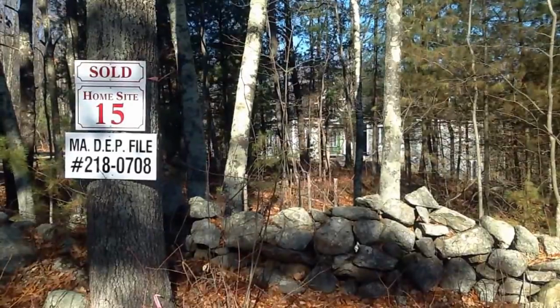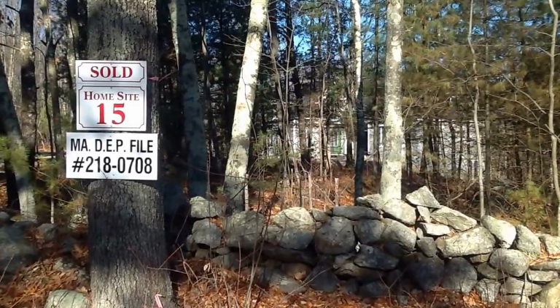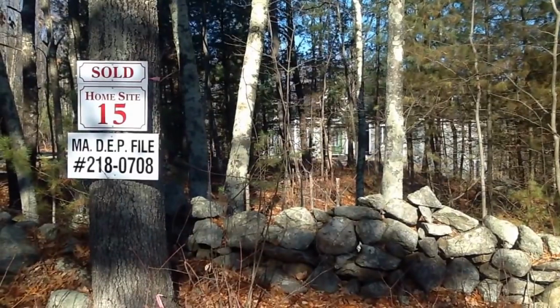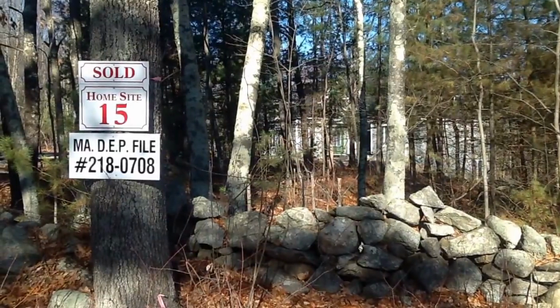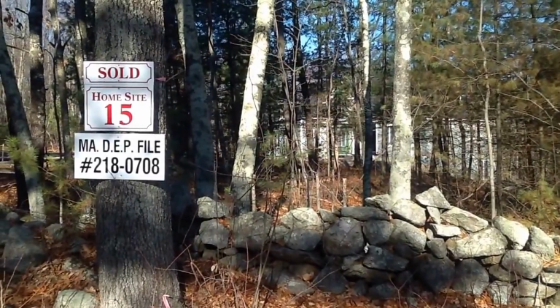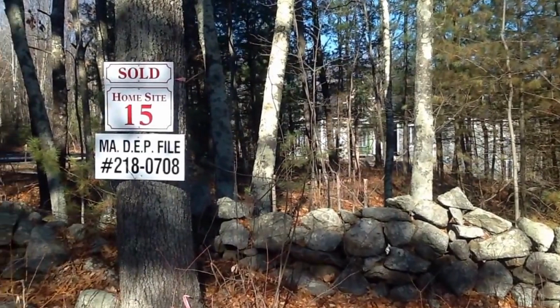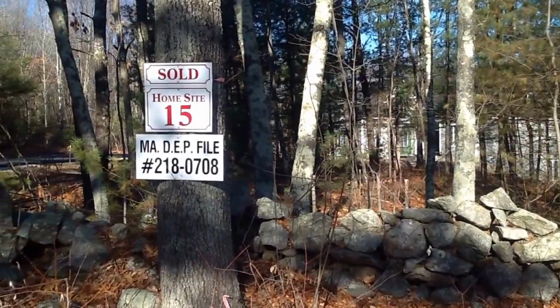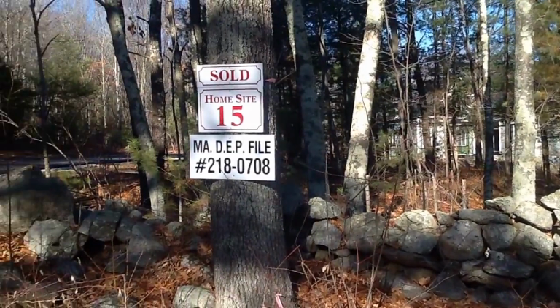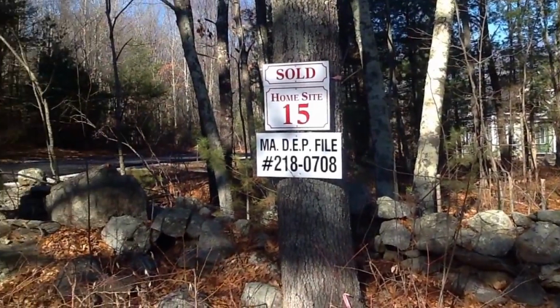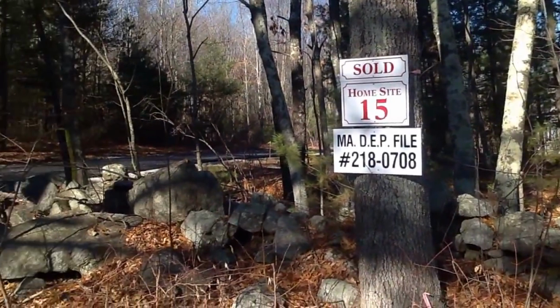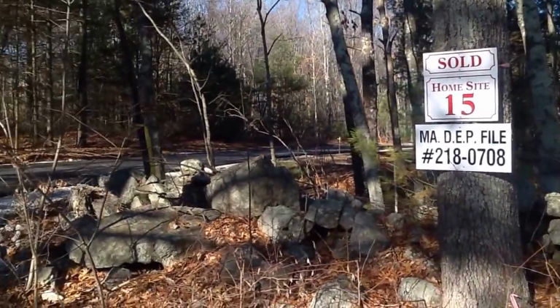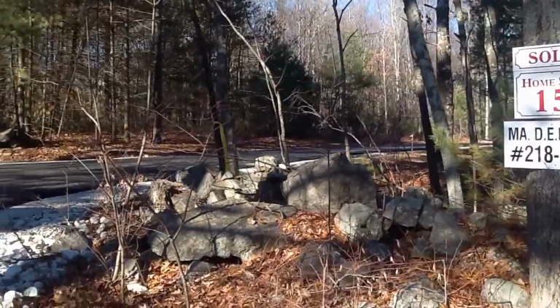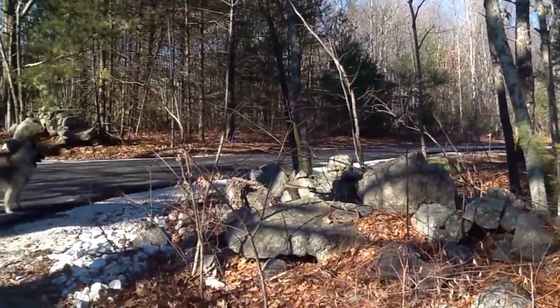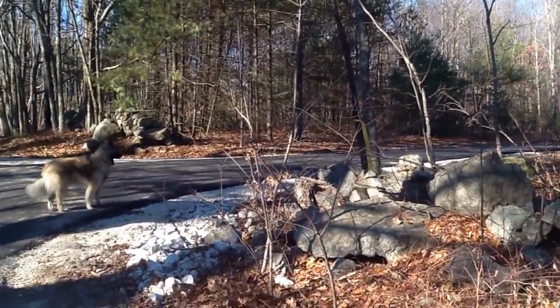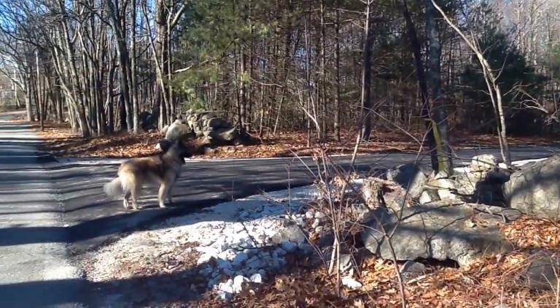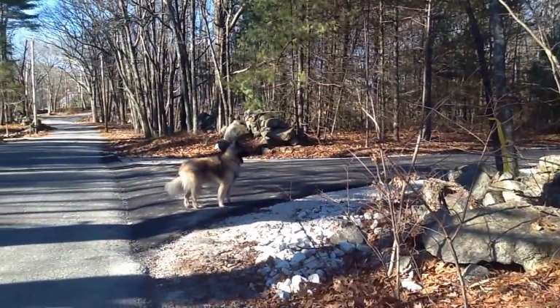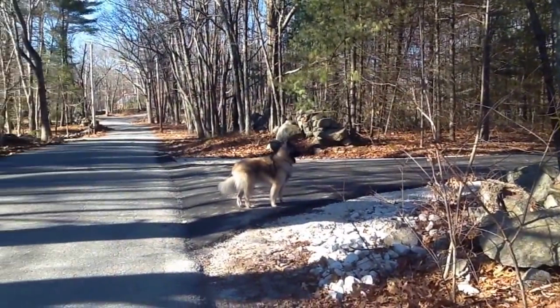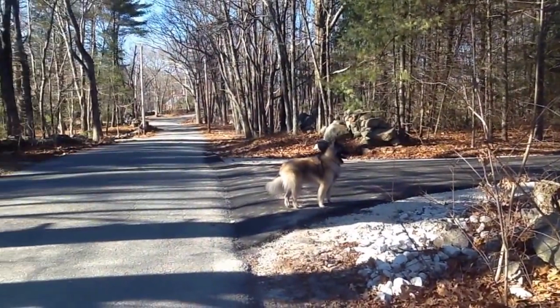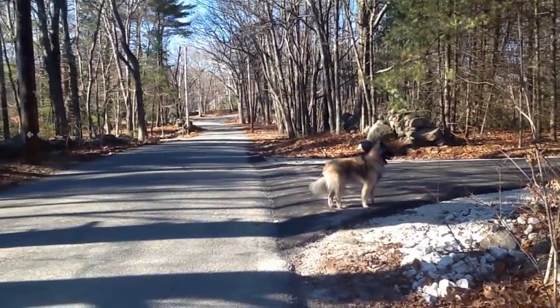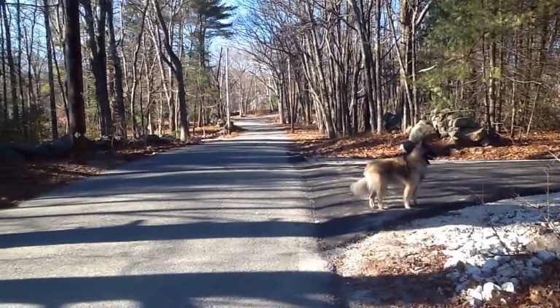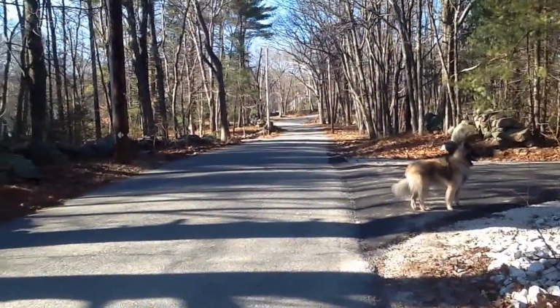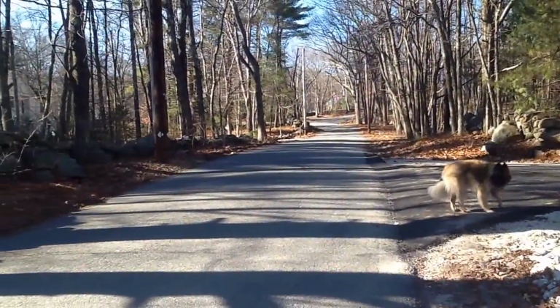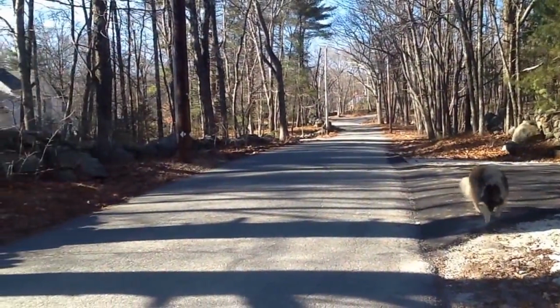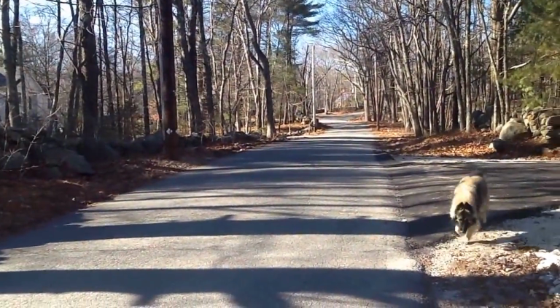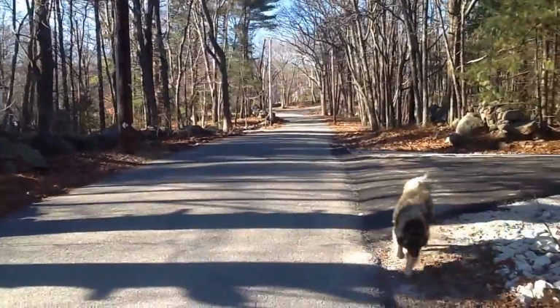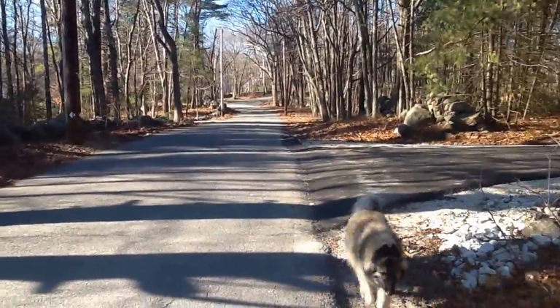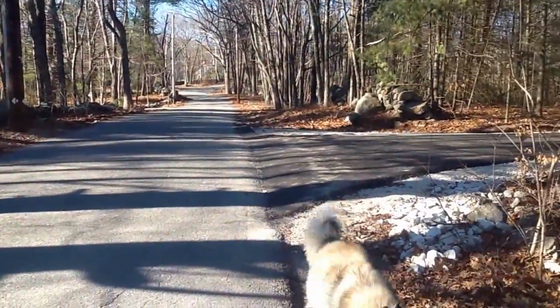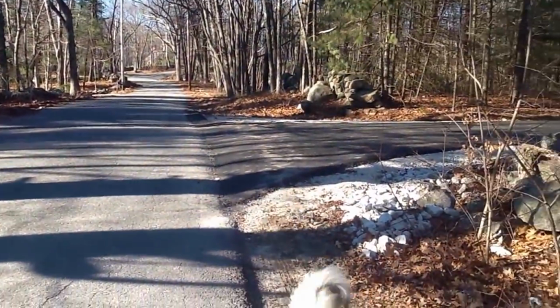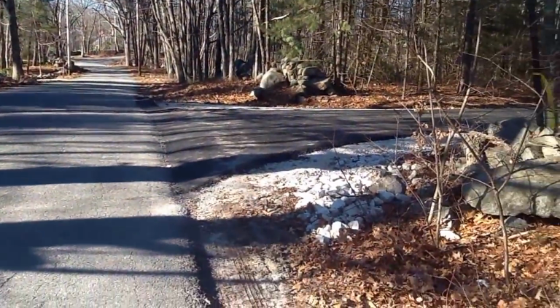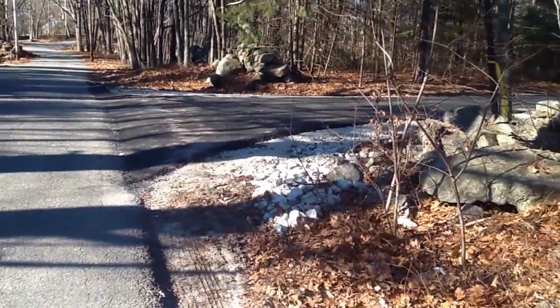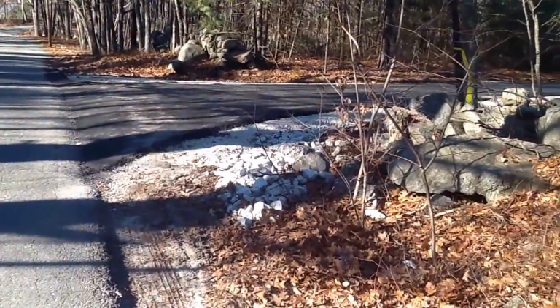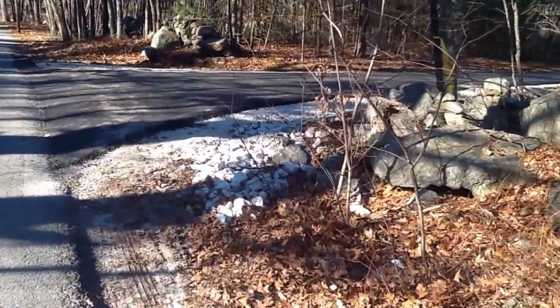It's January 1st, 2015, time for another video blog. We came here early, it's about 10:30, so you can see the sun streaming in.